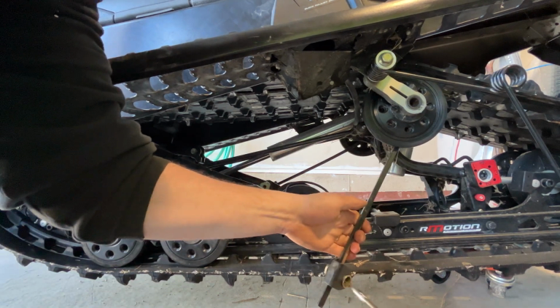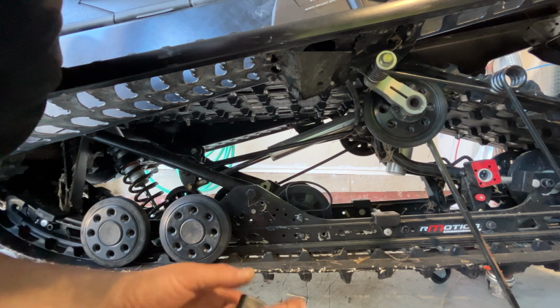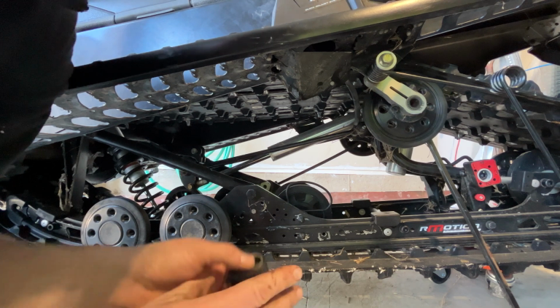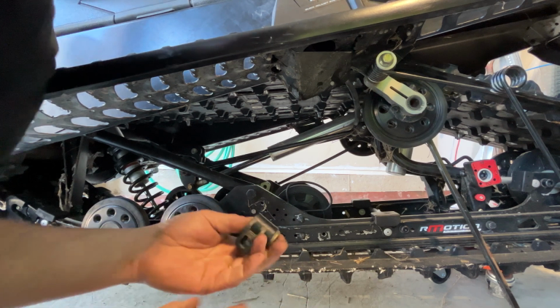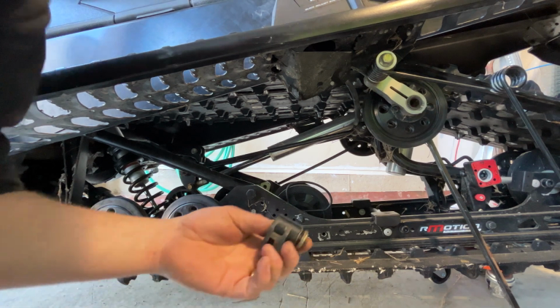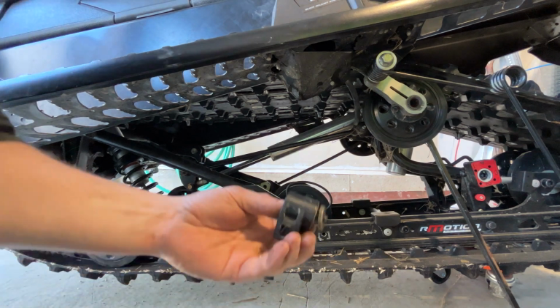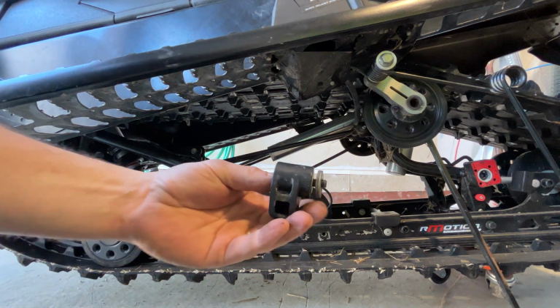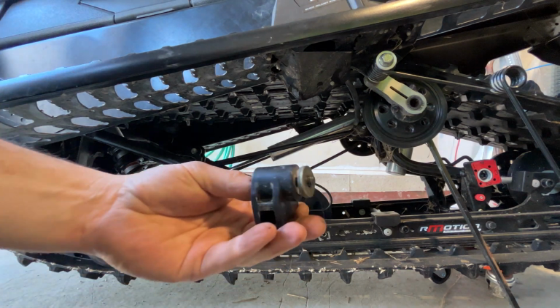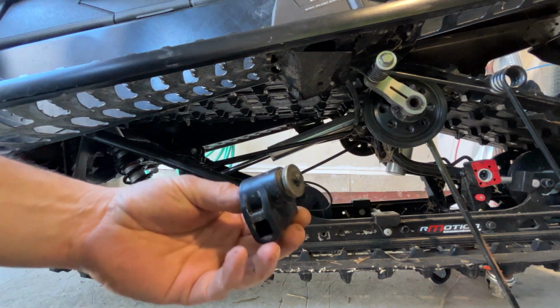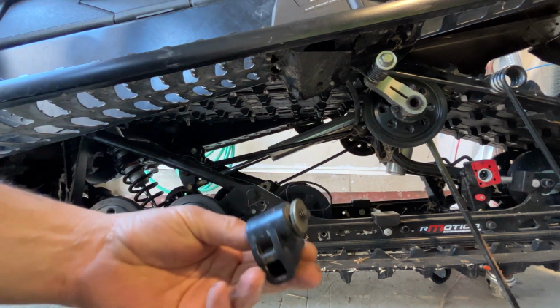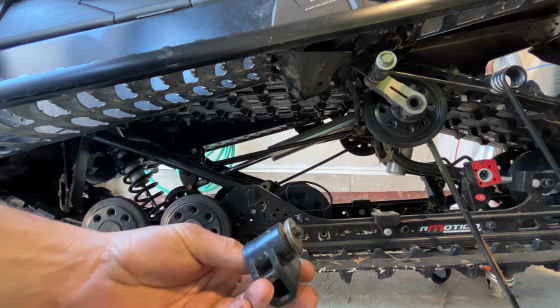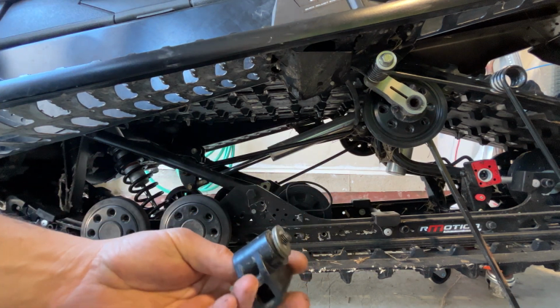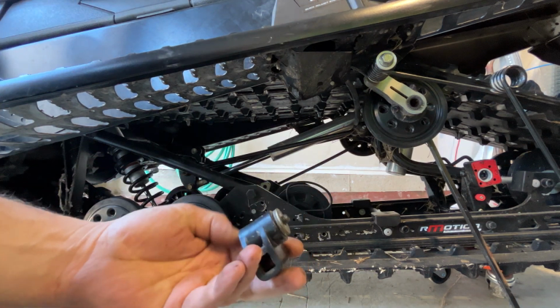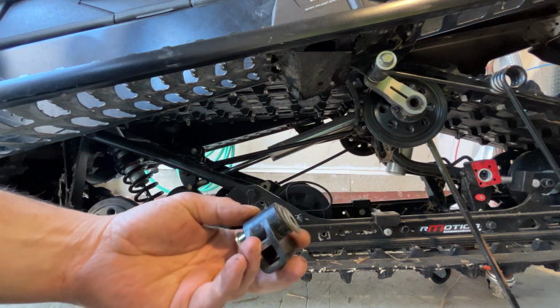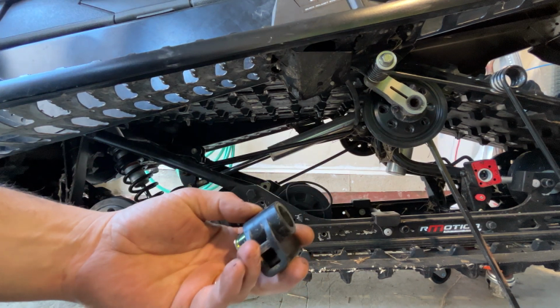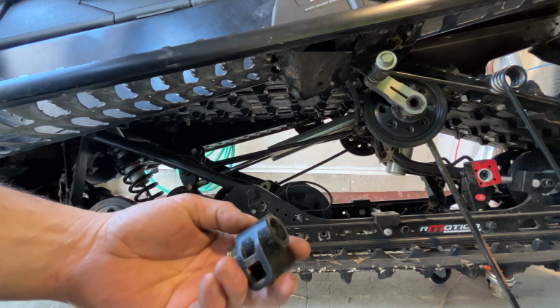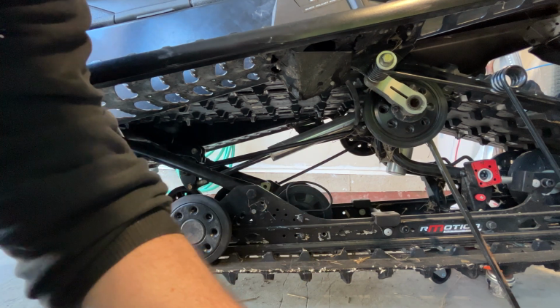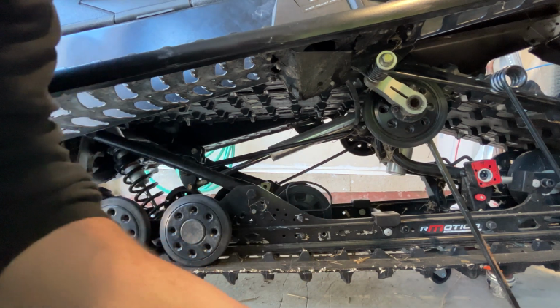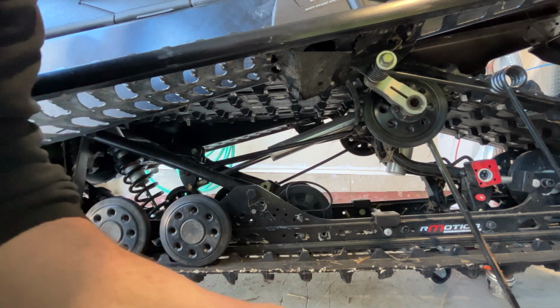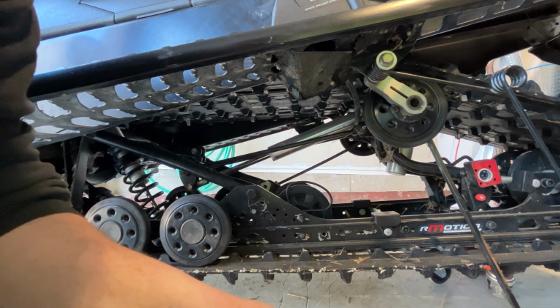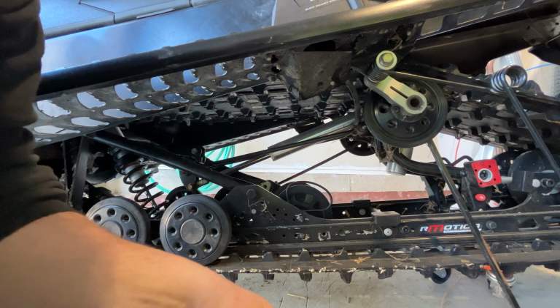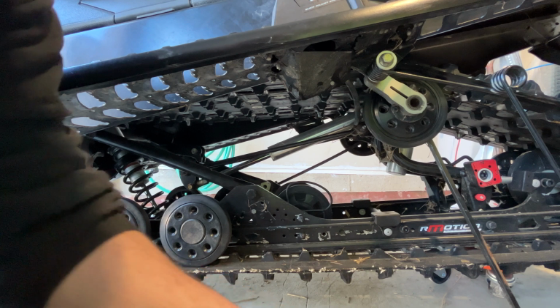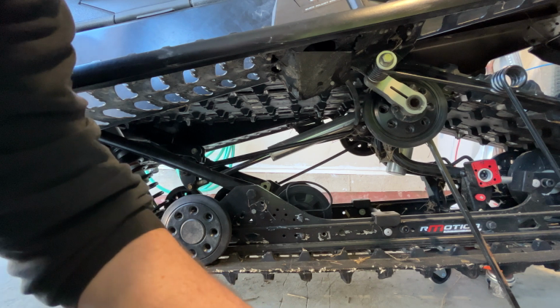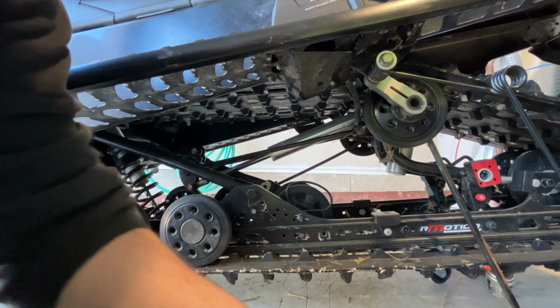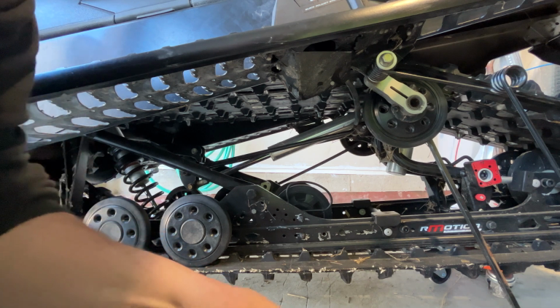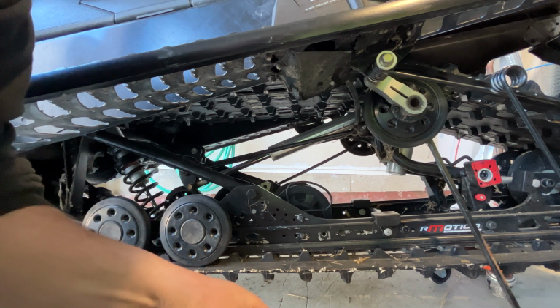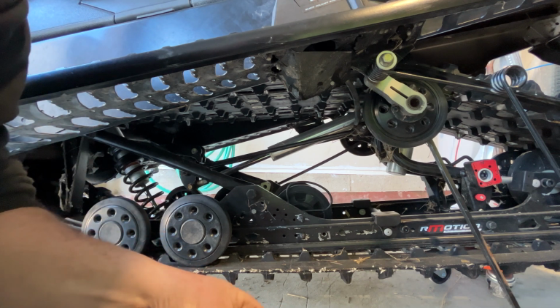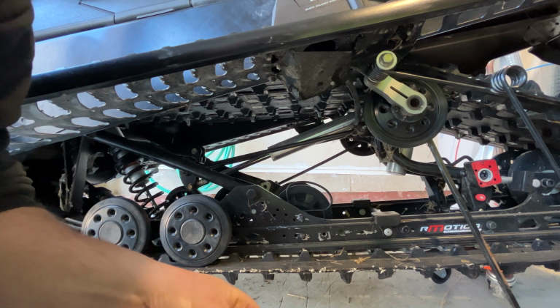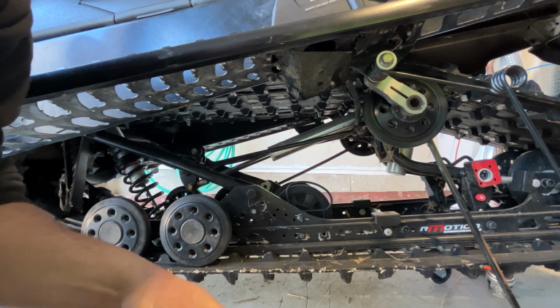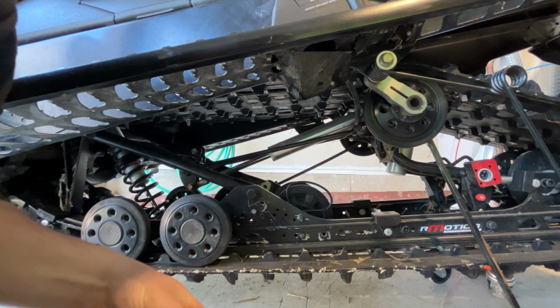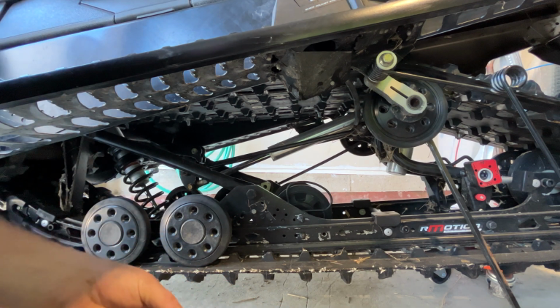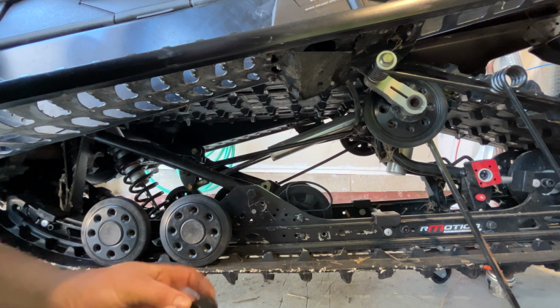If you look at this part right here, there's two washers. Just make sure they're there to space this just a little way from the frame.